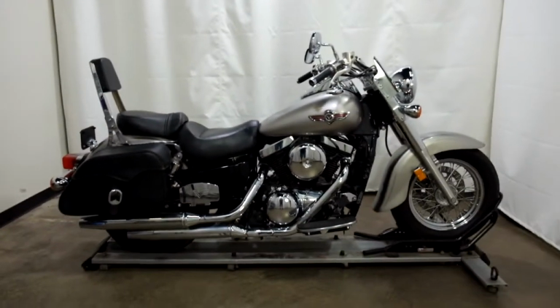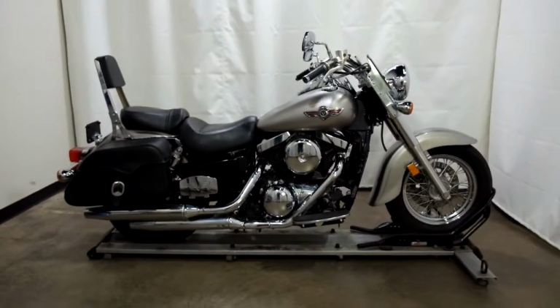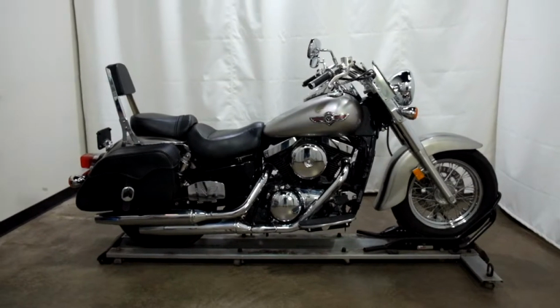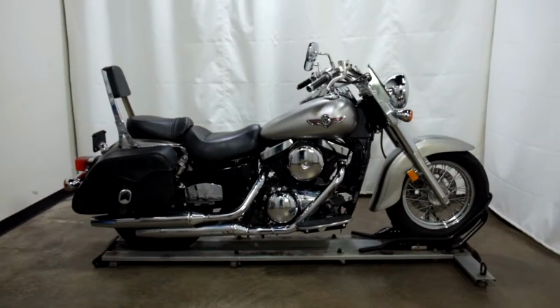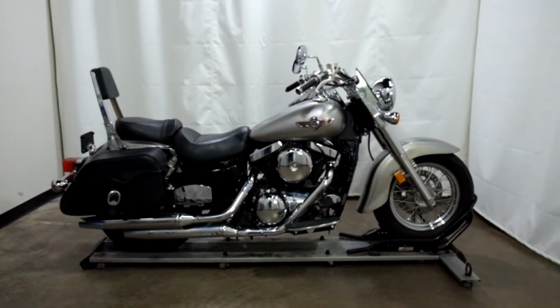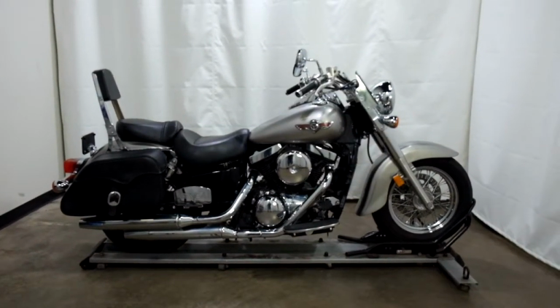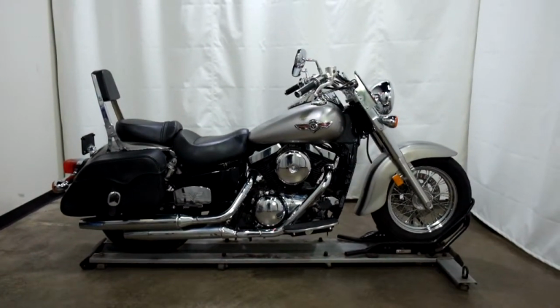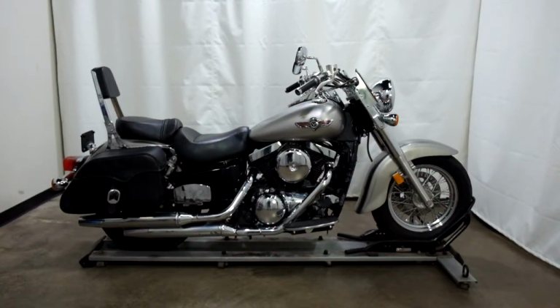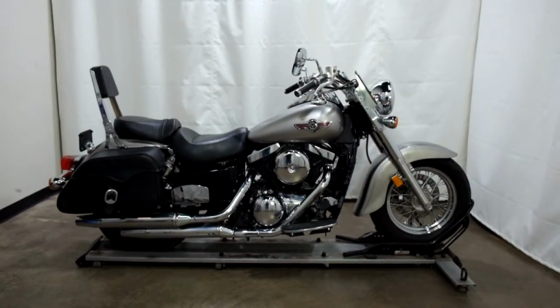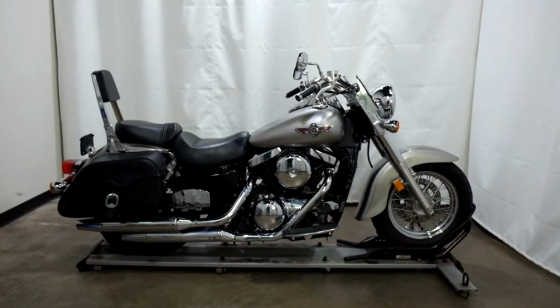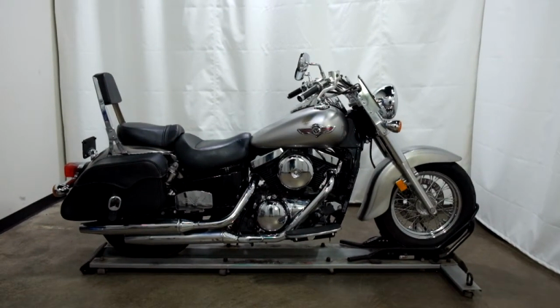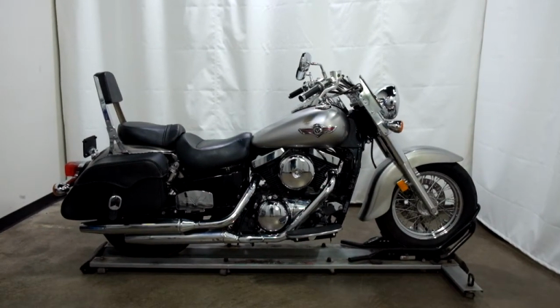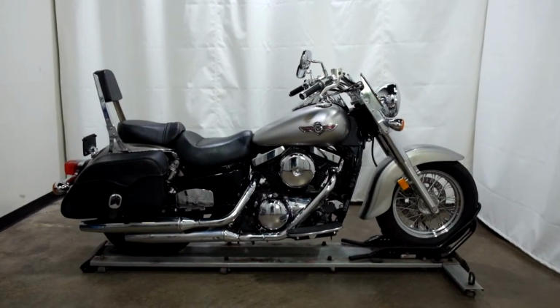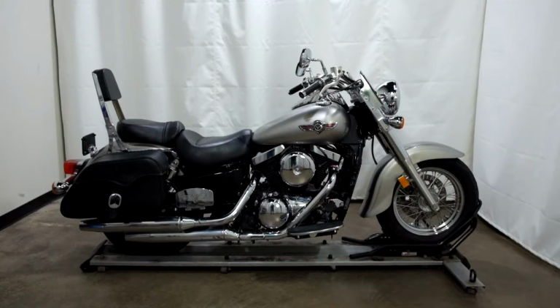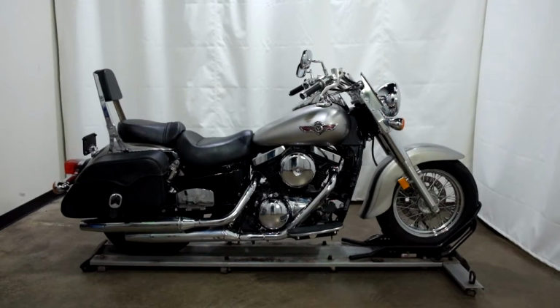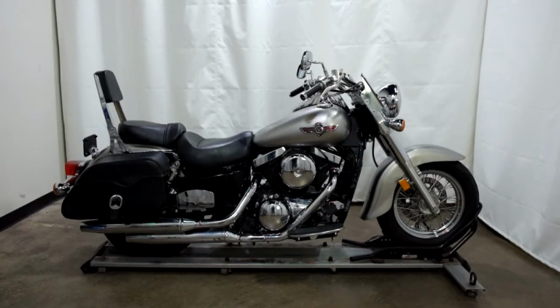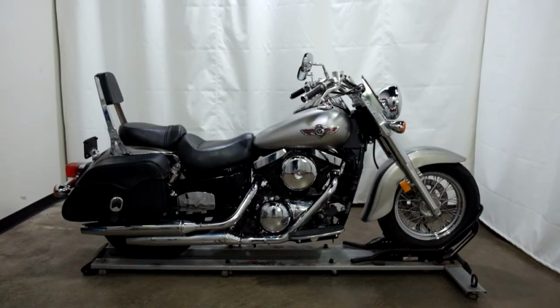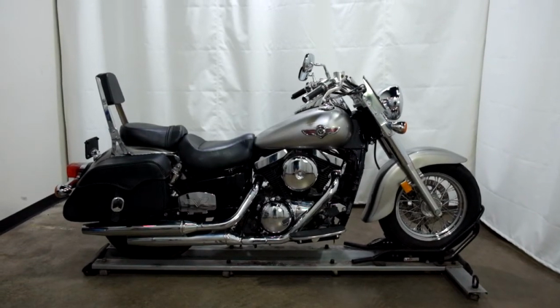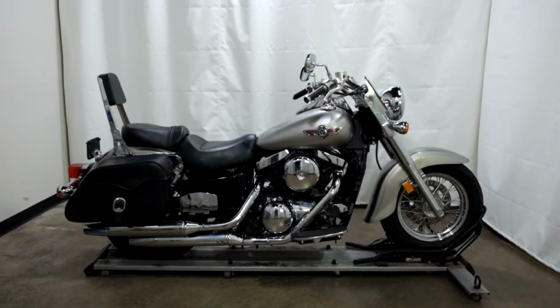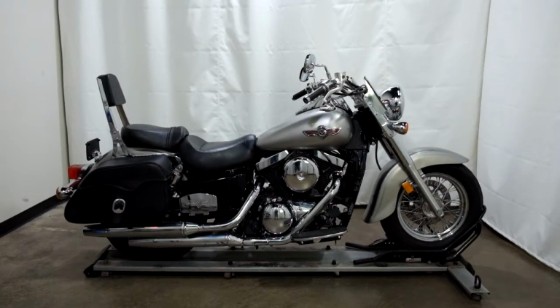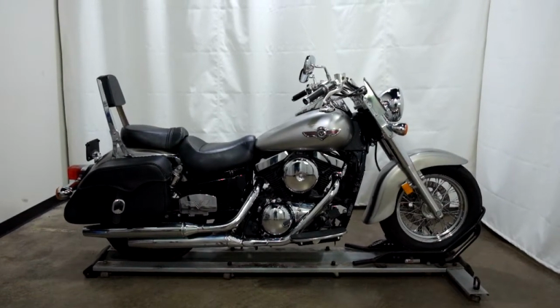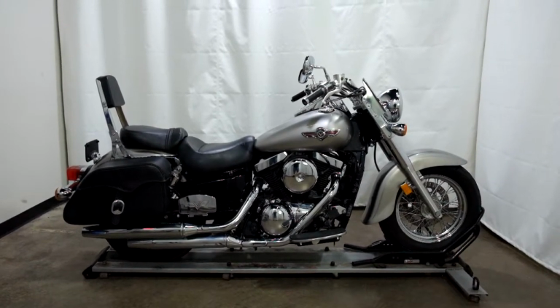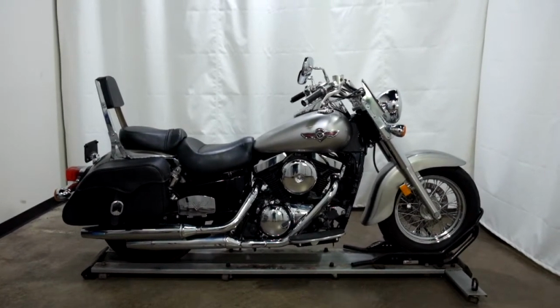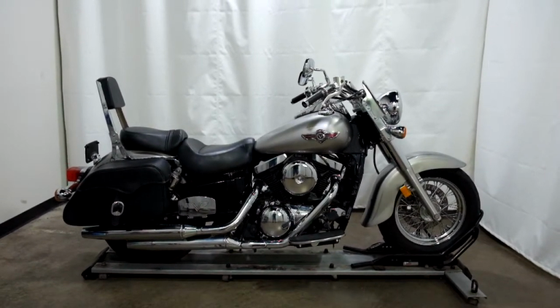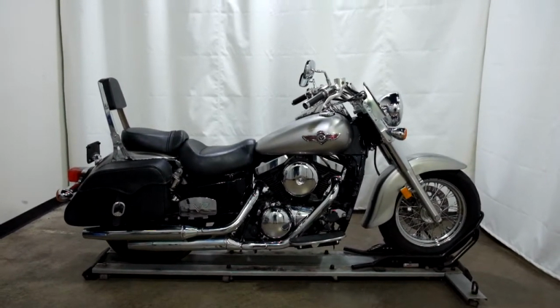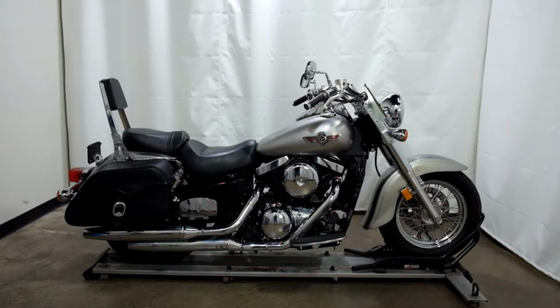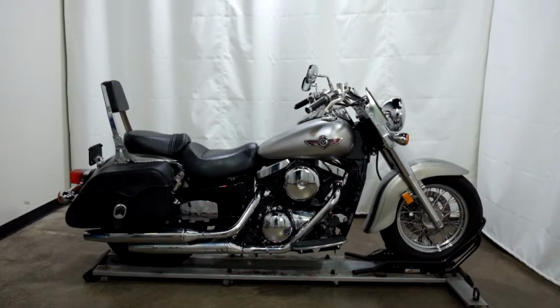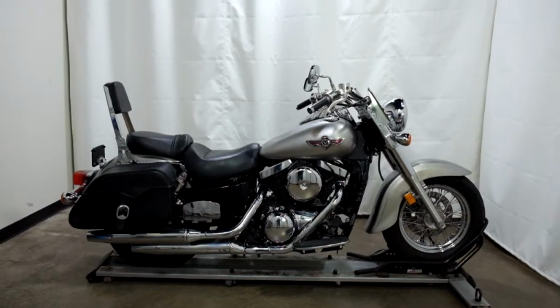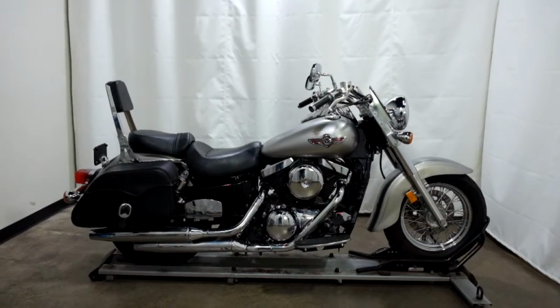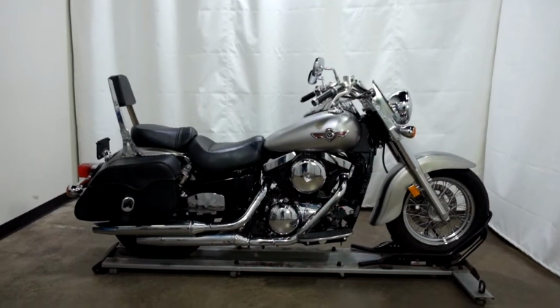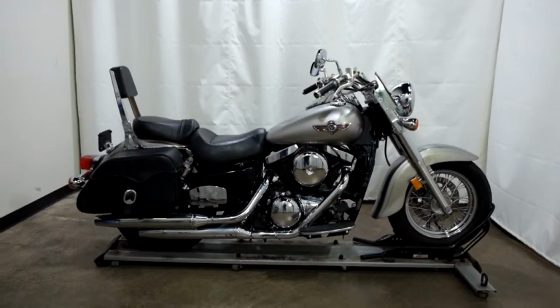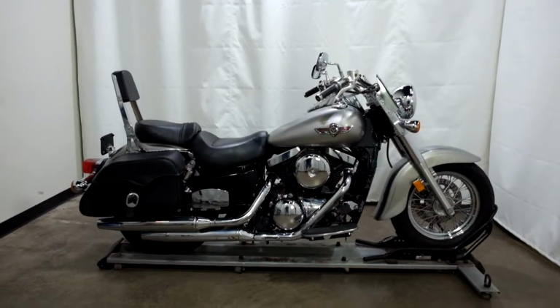All right, this 2005 Vulcan 1500 Classic is an outlet motorcycle, which means it will be sold as is. Thank you for shopping SimplyRideUSA.com.